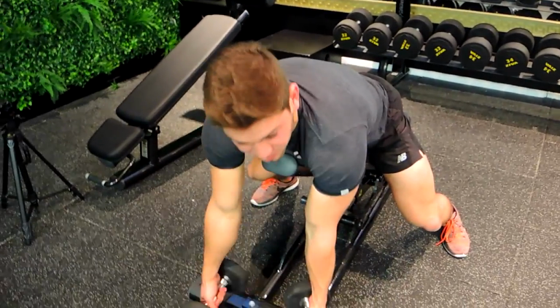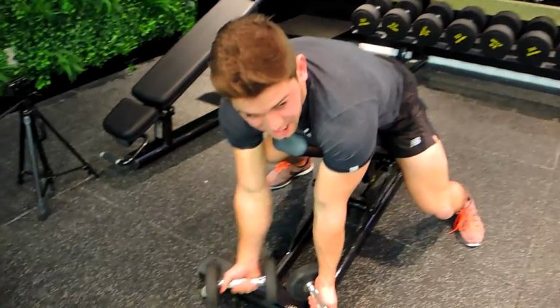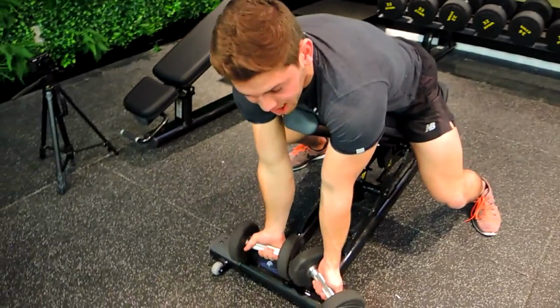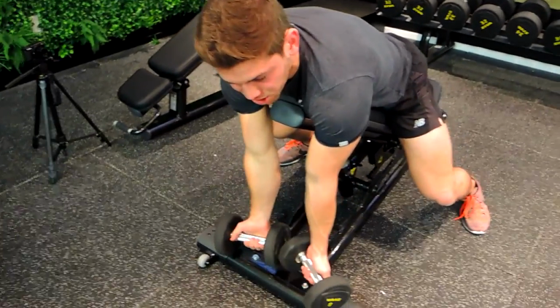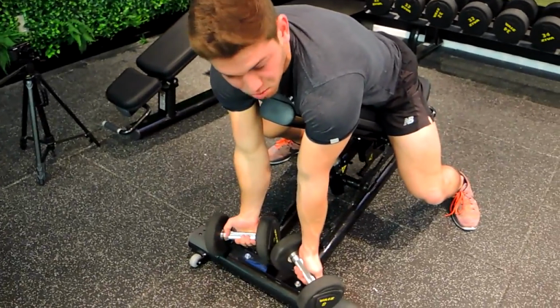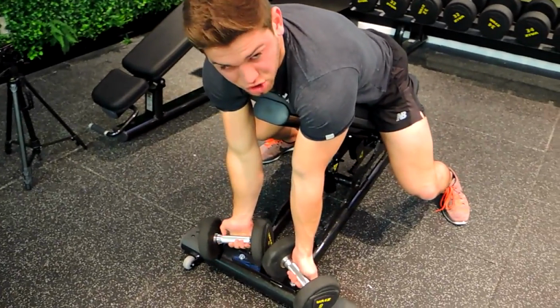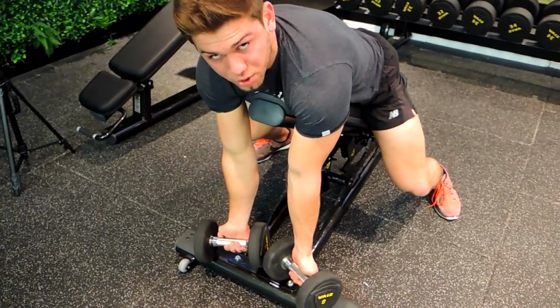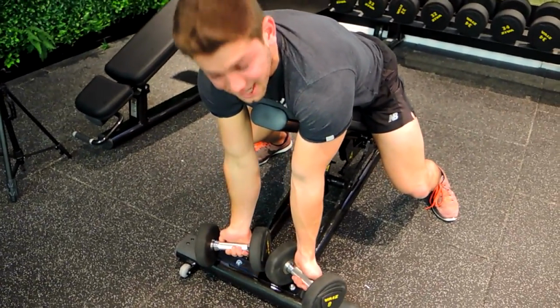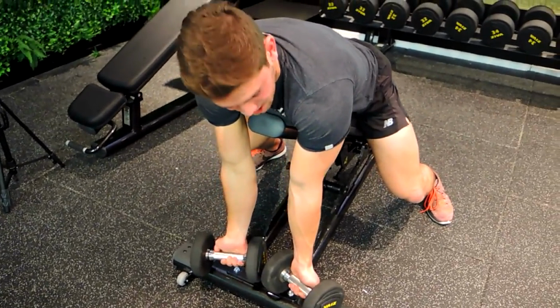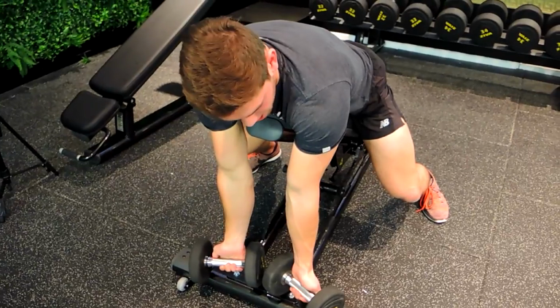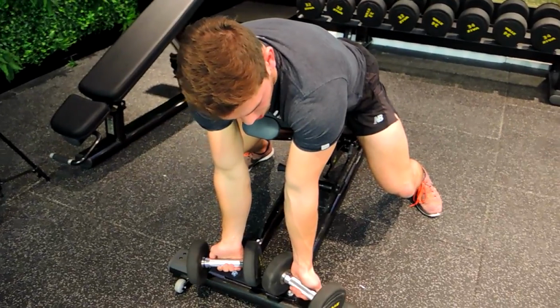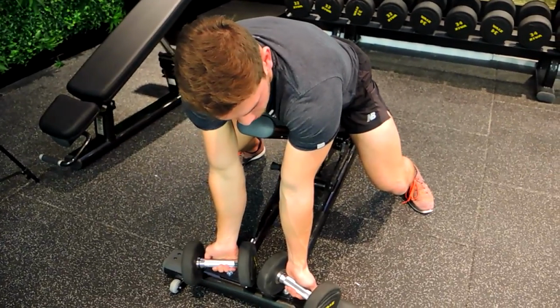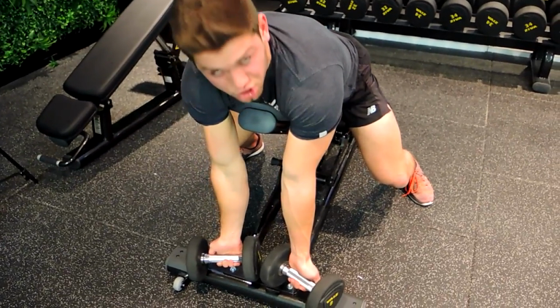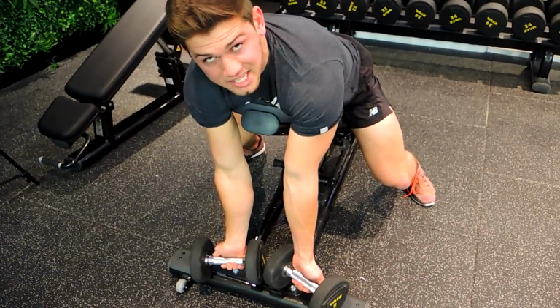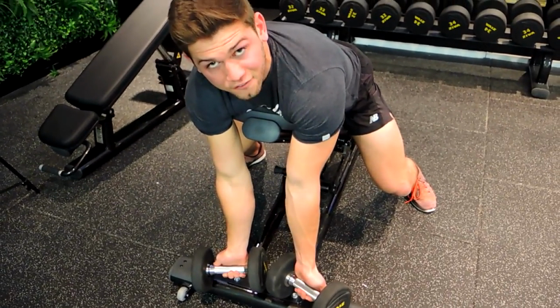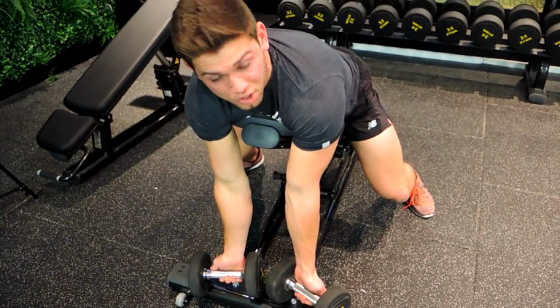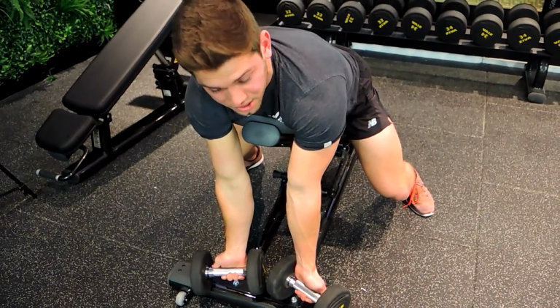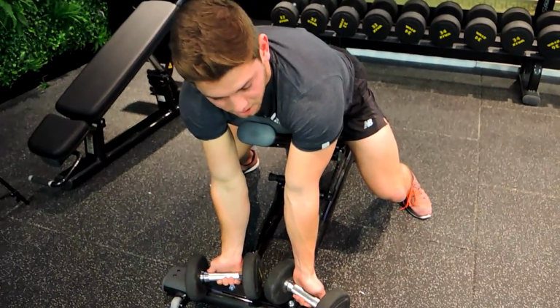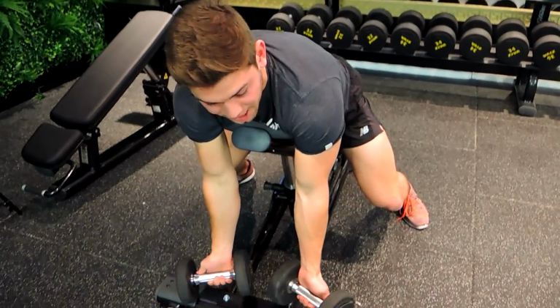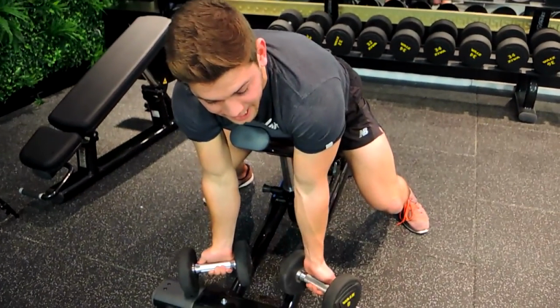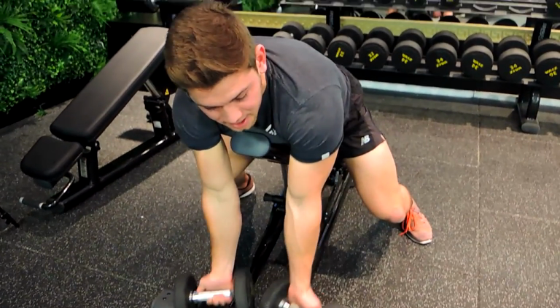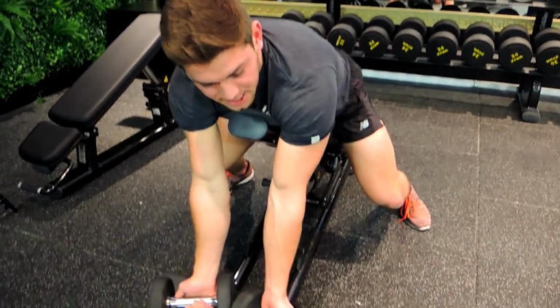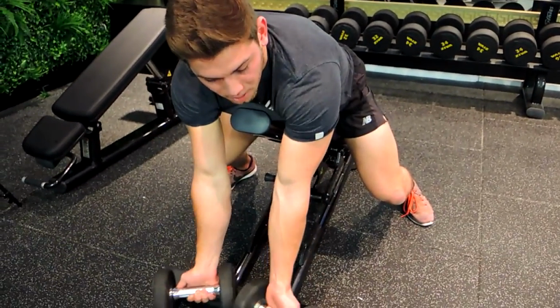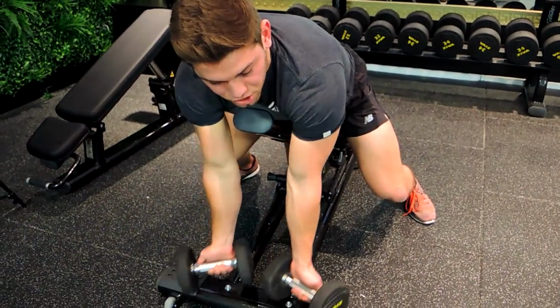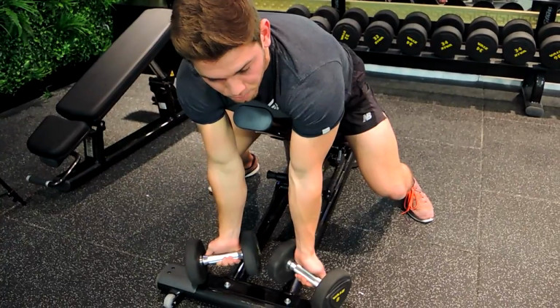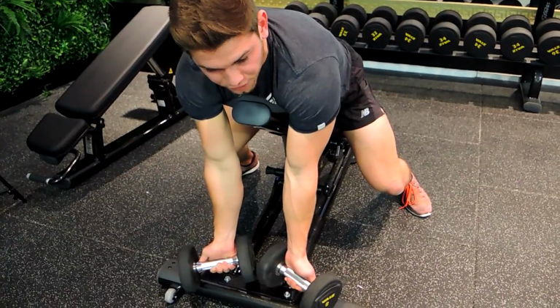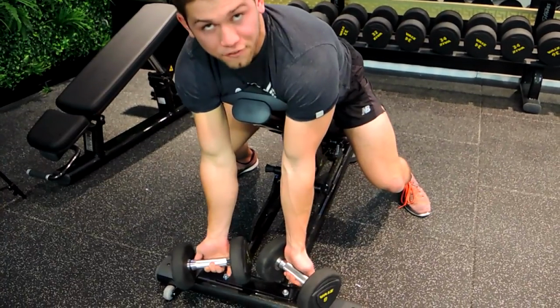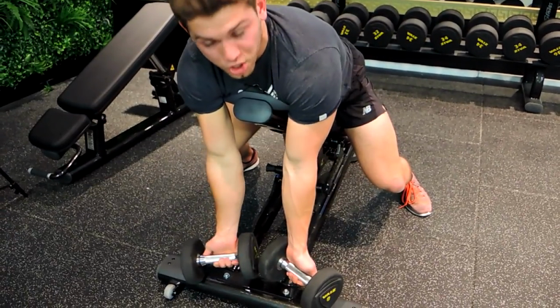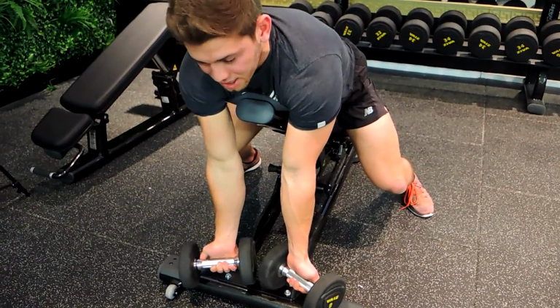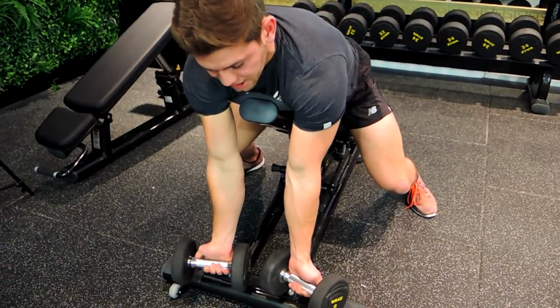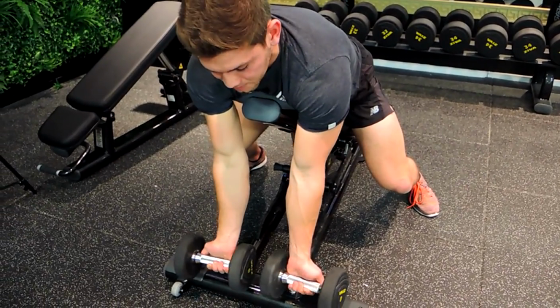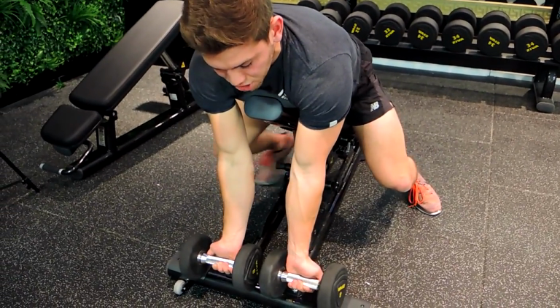Your shoulders are relaxed and your elbows are straight down from your shoulders. These elbows don't move from the shoulder, so stay in that position.